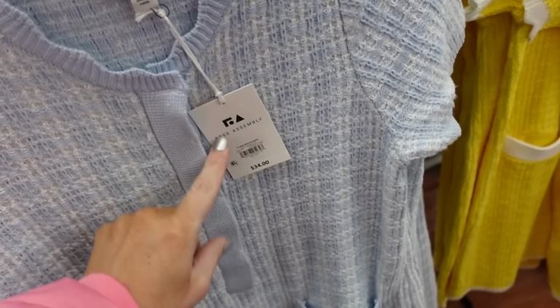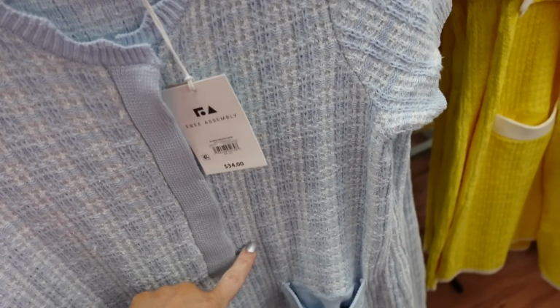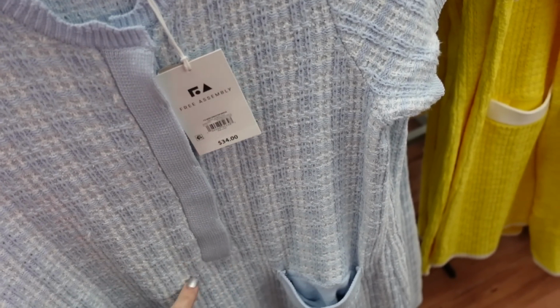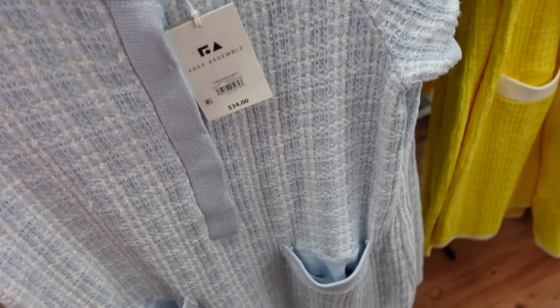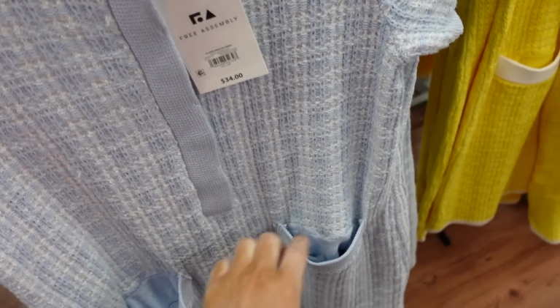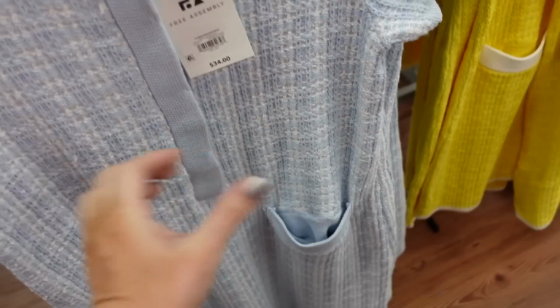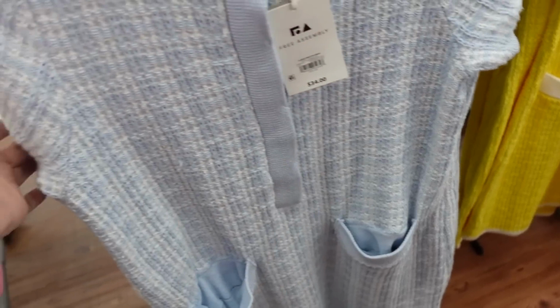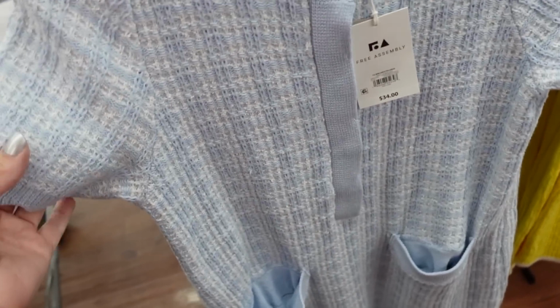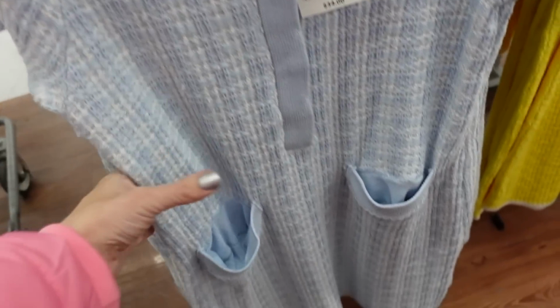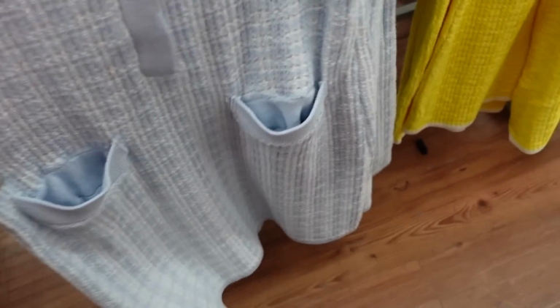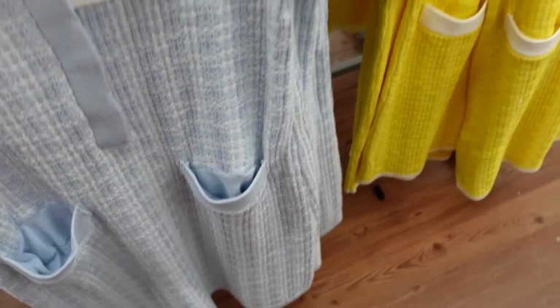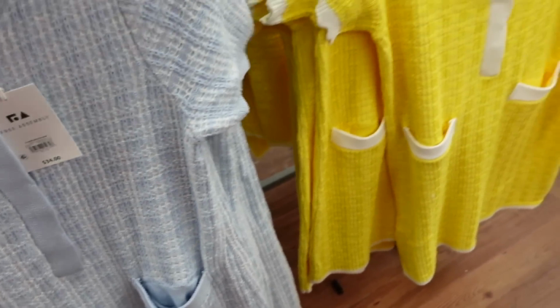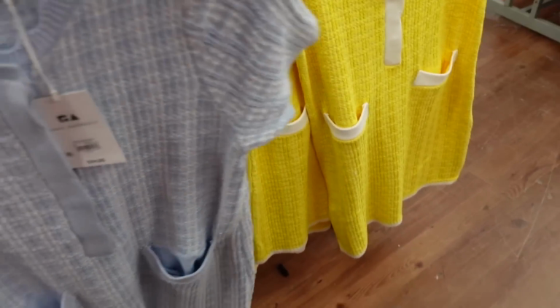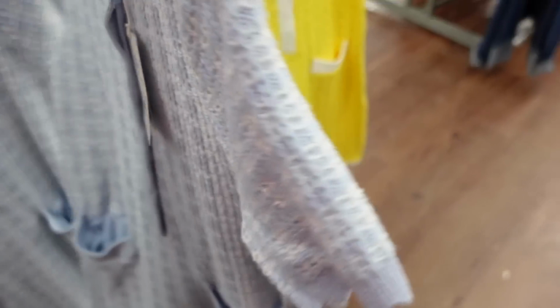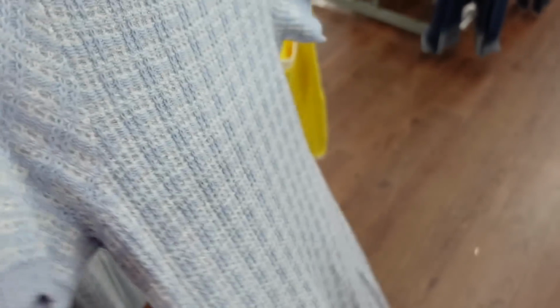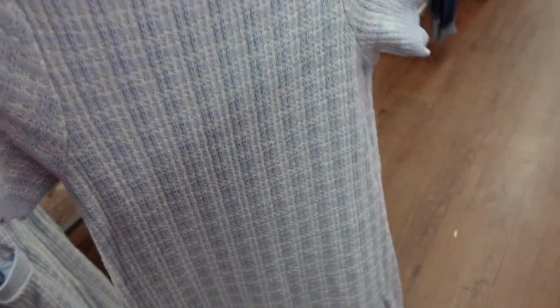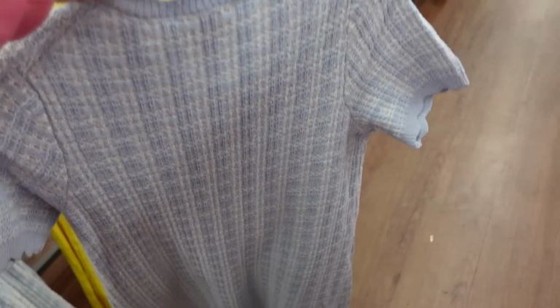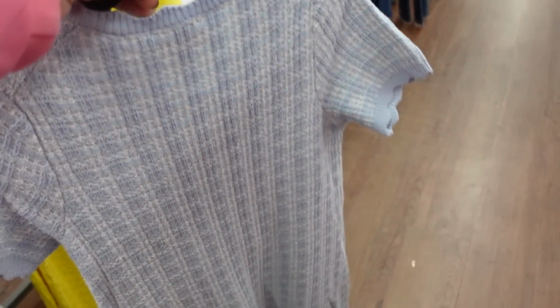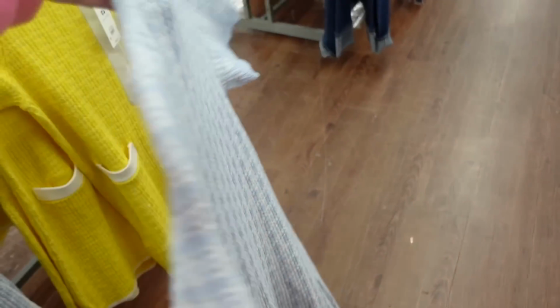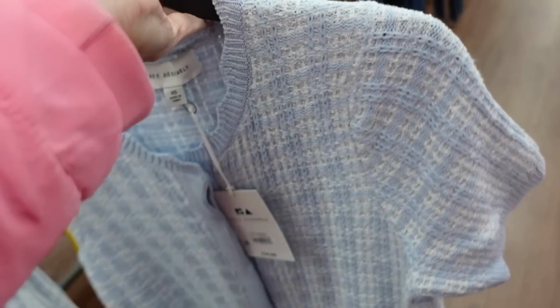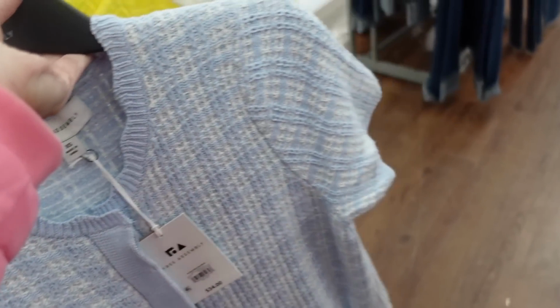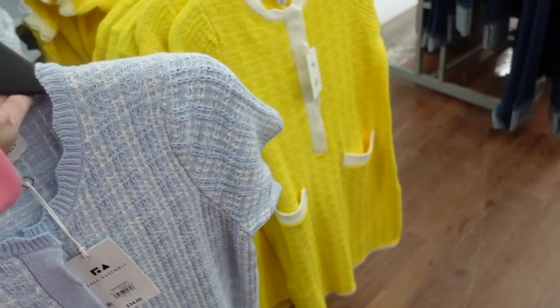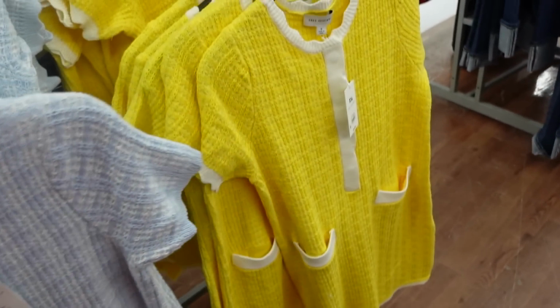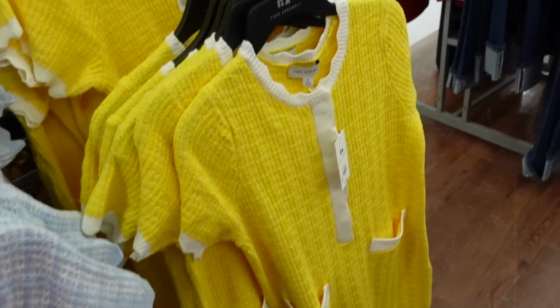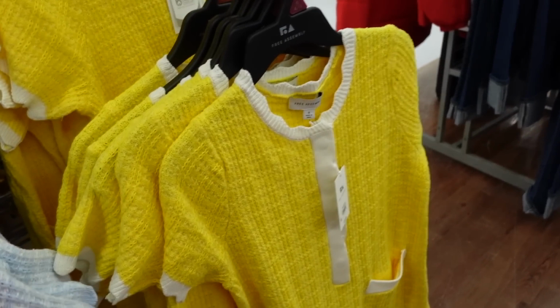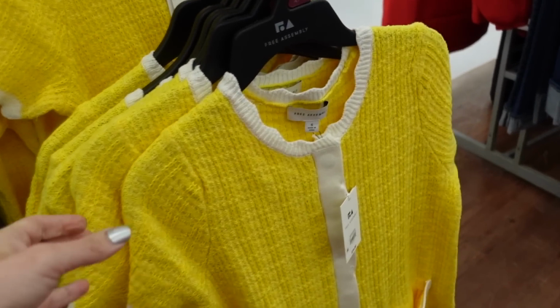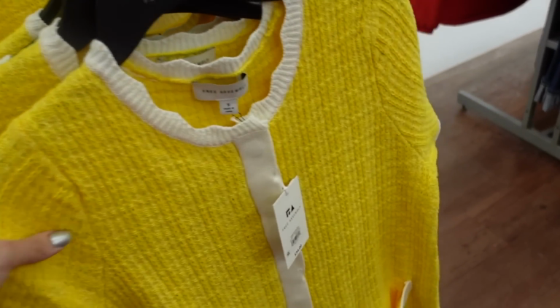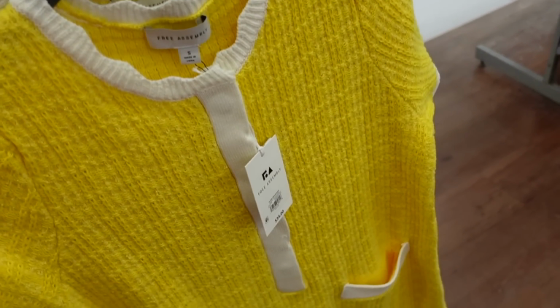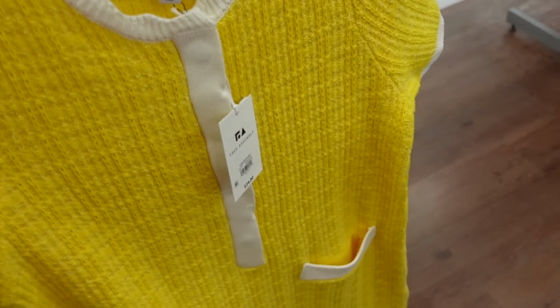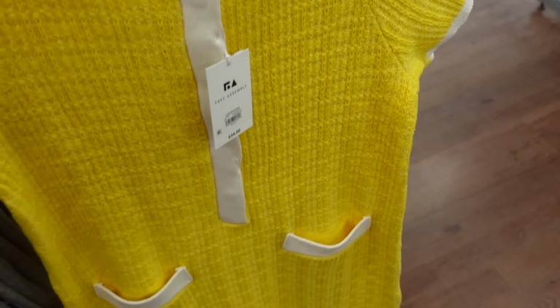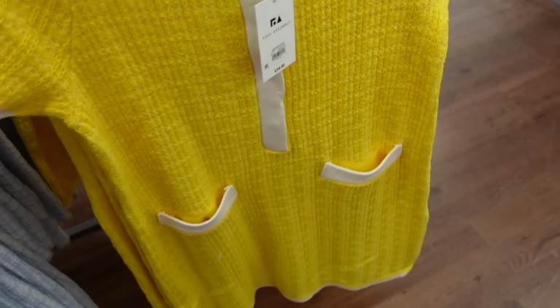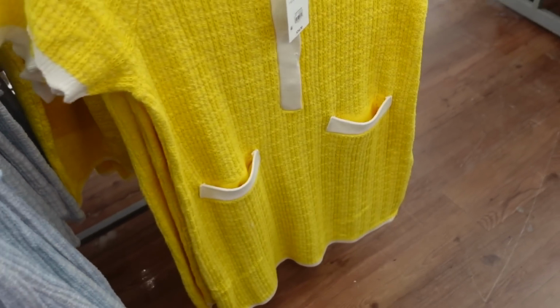New dress from Free Assembly with a real Chanel look. It has a little scallop detail, buttons up to the waist point, two pockets, short sleeves, and the same fit in the back. Comes in black, blue, and yellow with white trim. They're $34.